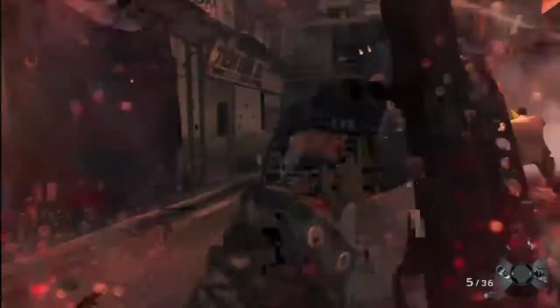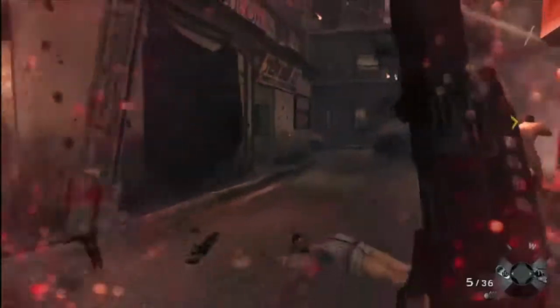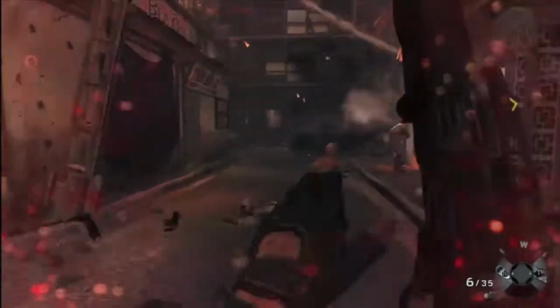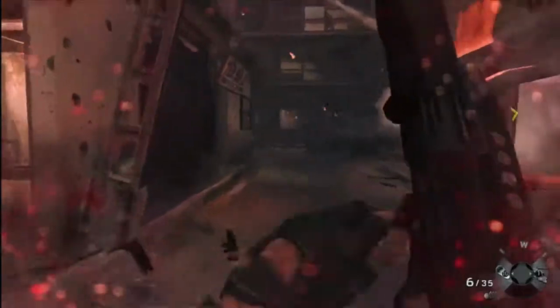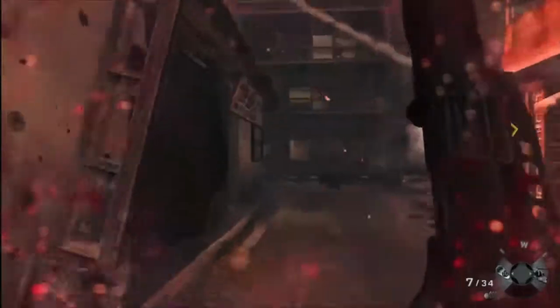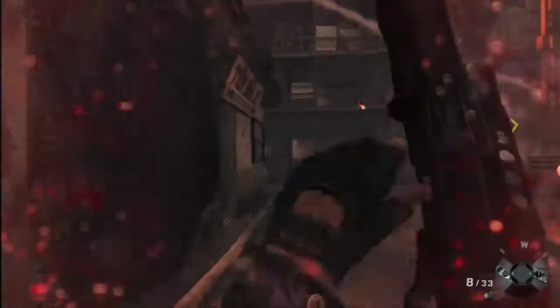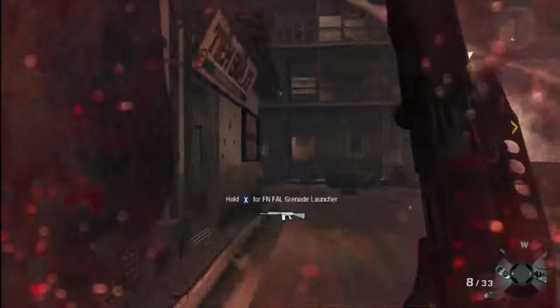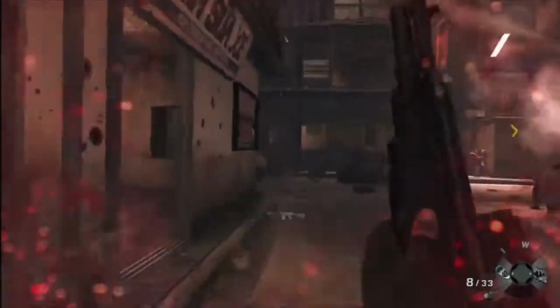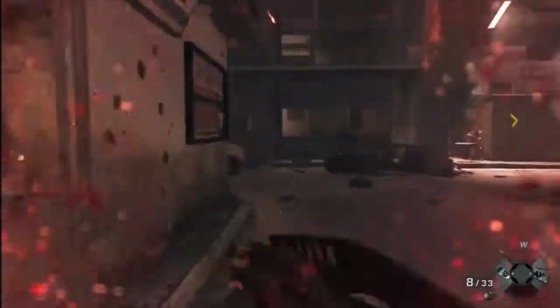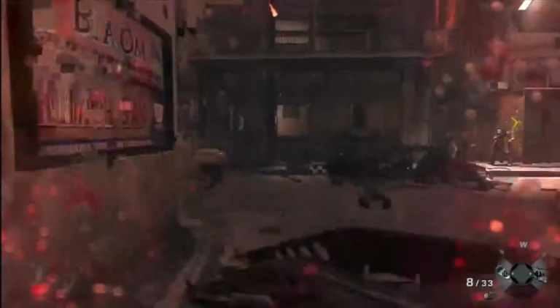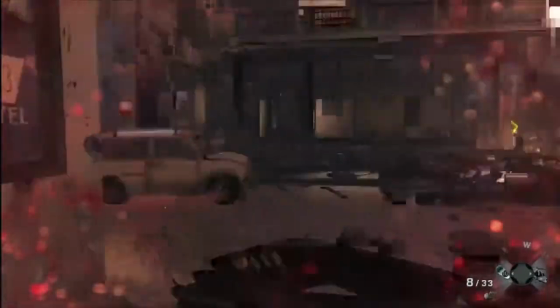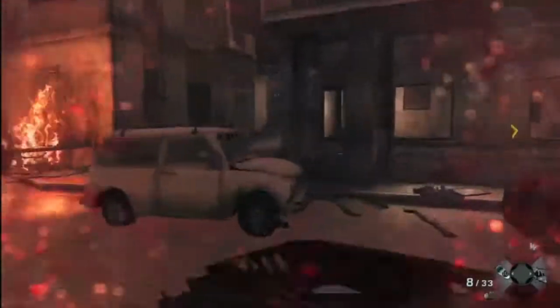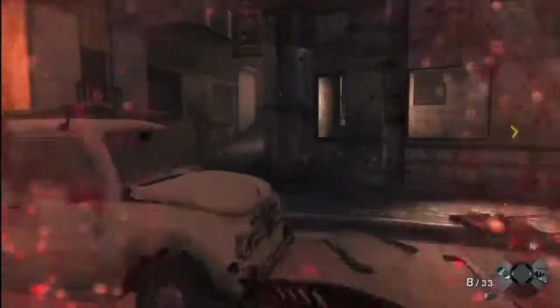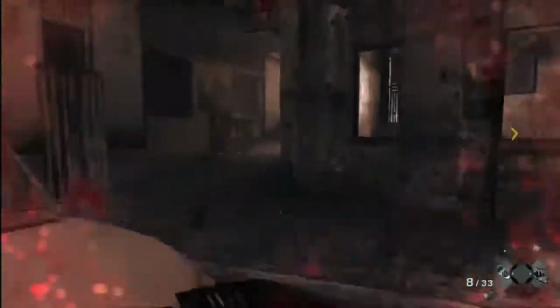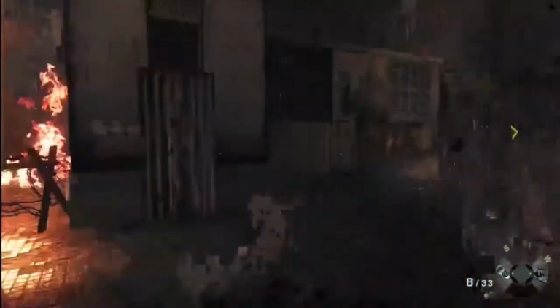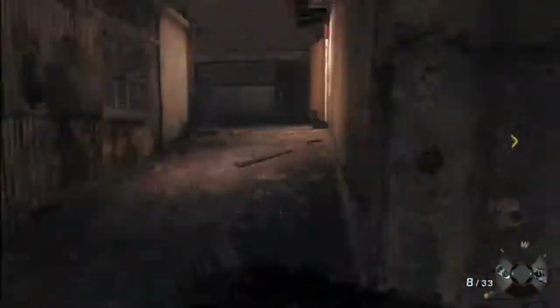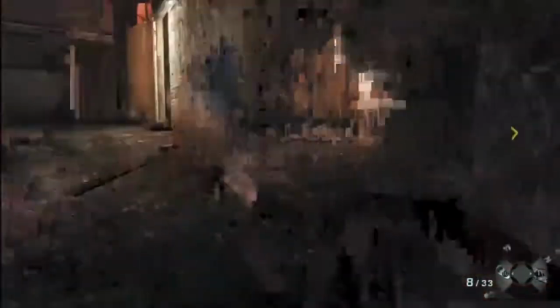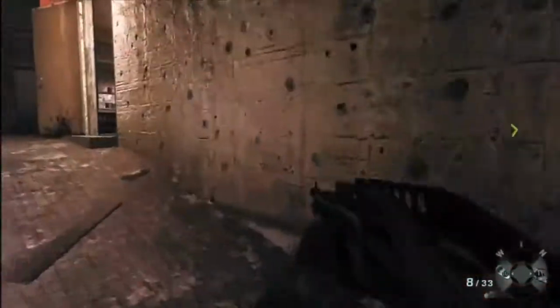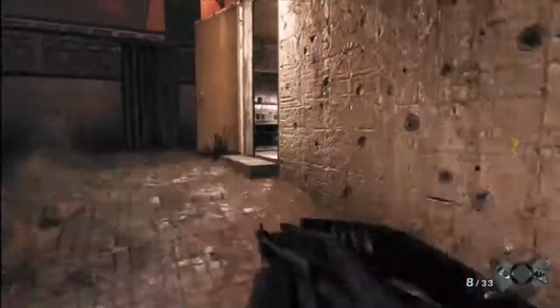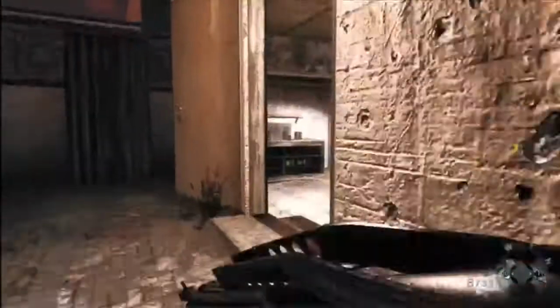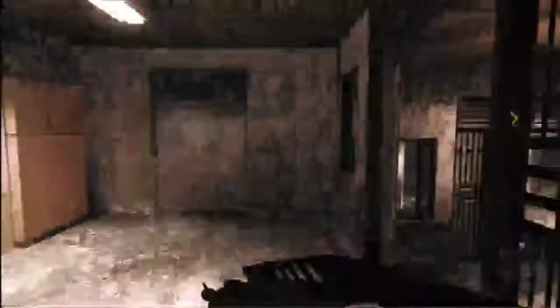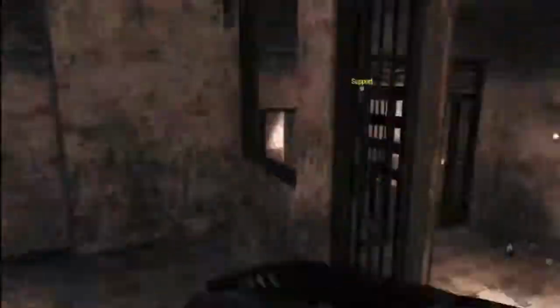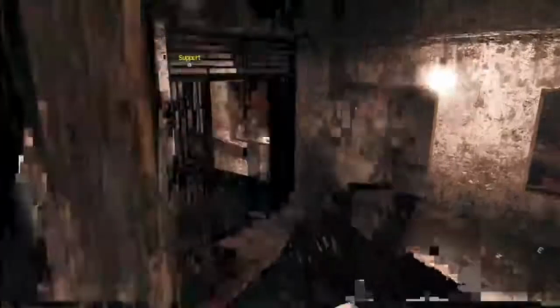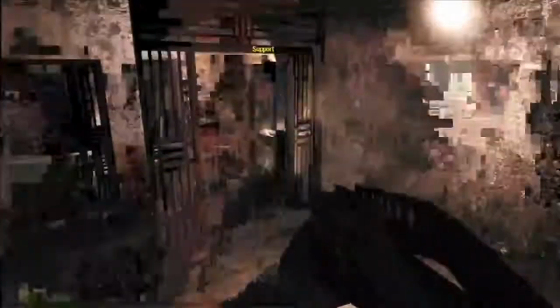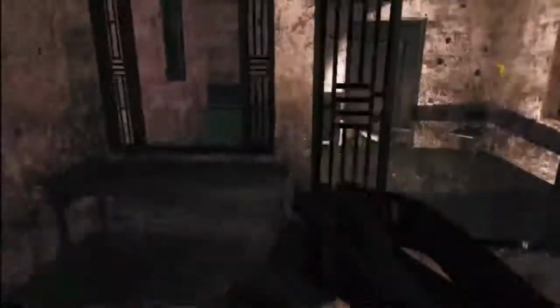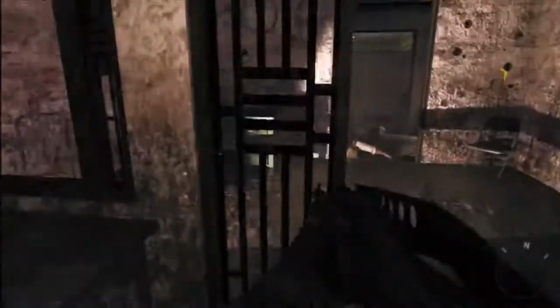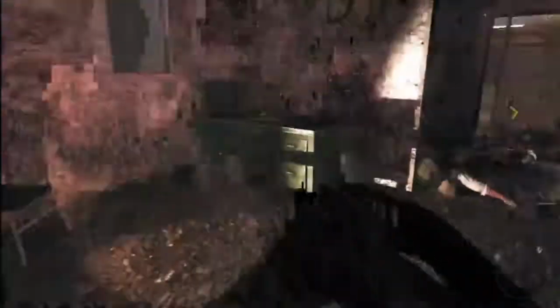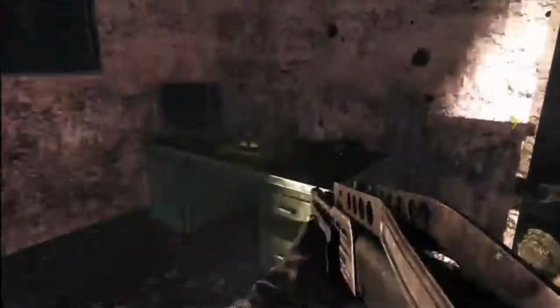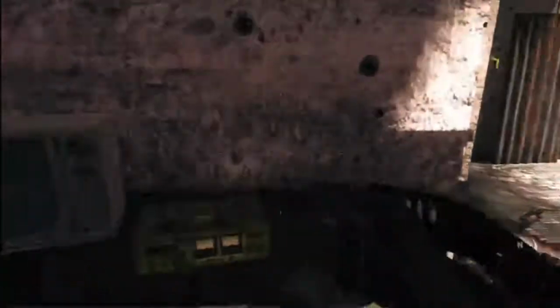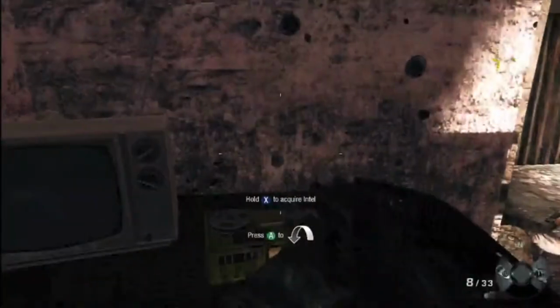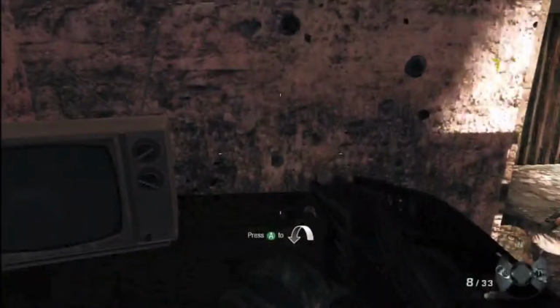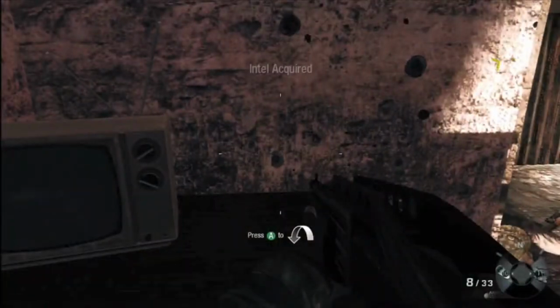This intel is going to be a little tricky. When you call your airstrike, at the end of that street there's a building with your intel inside, and it's going to be on the table.